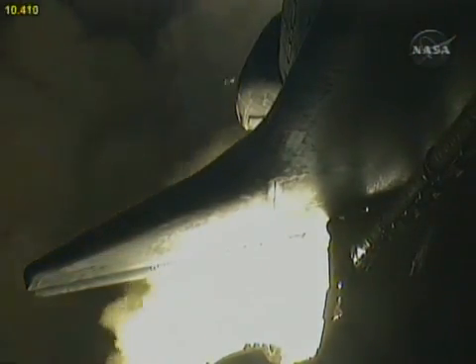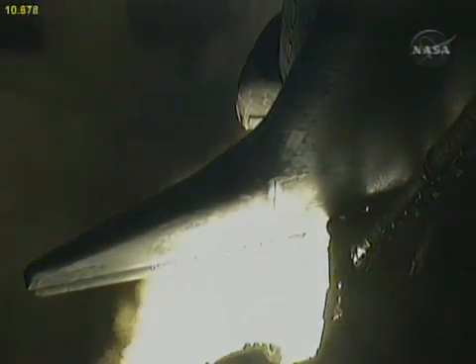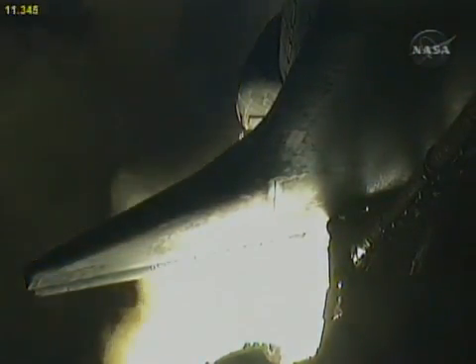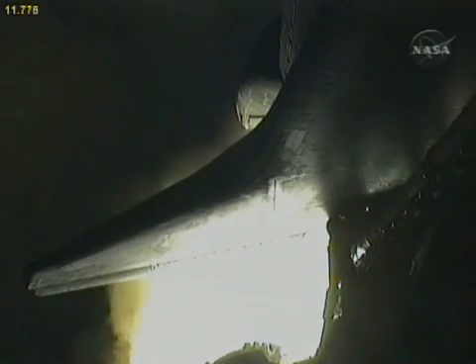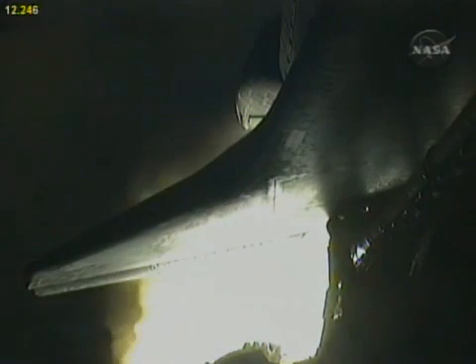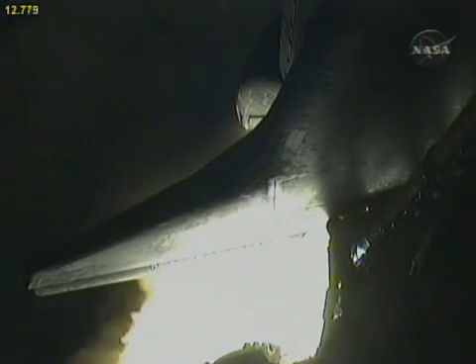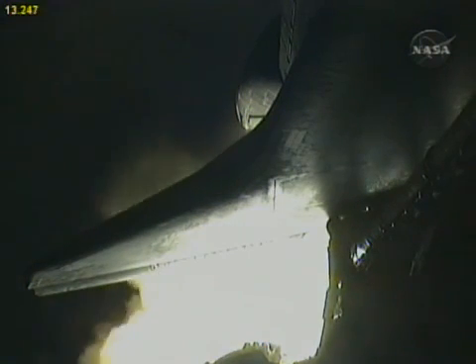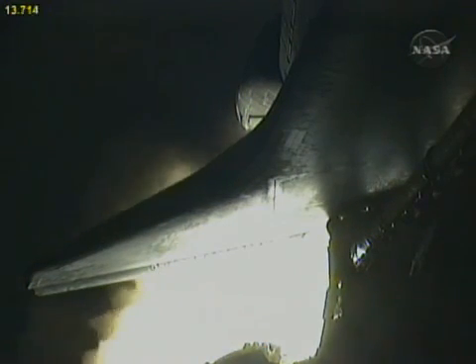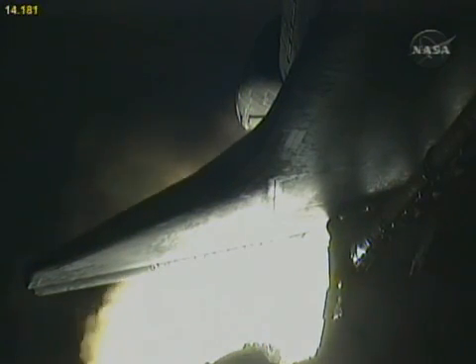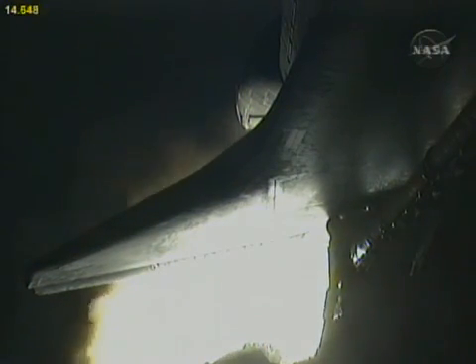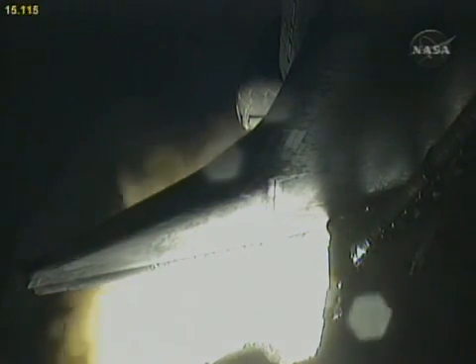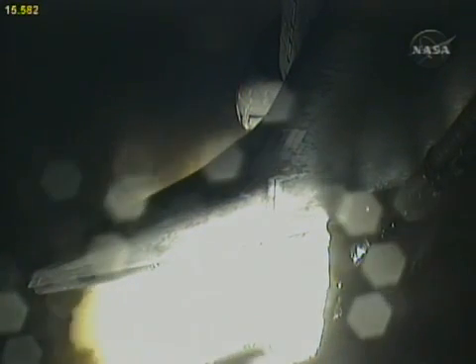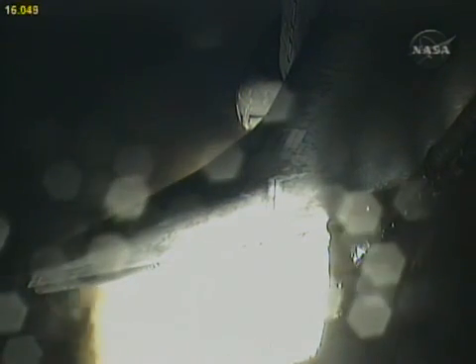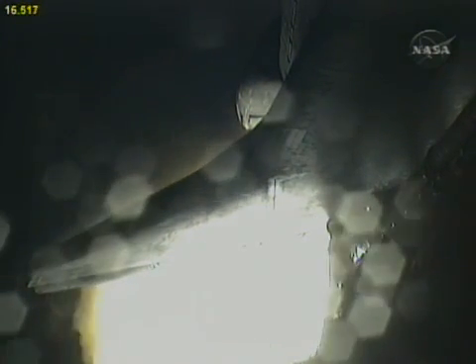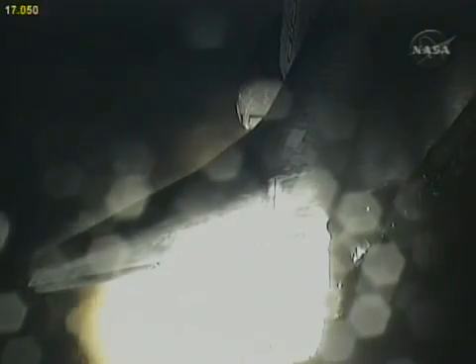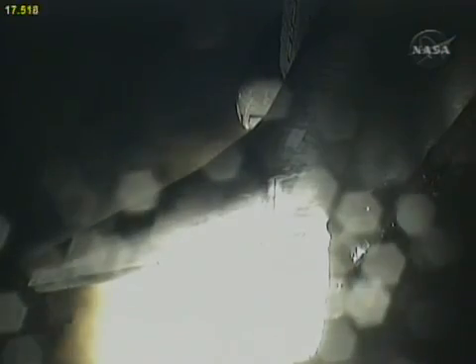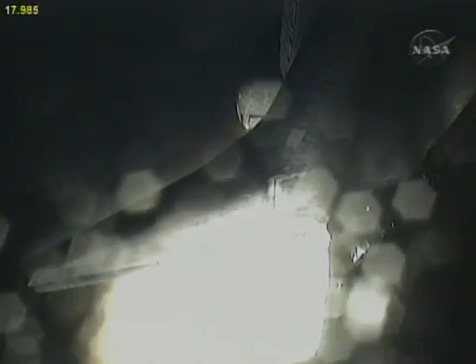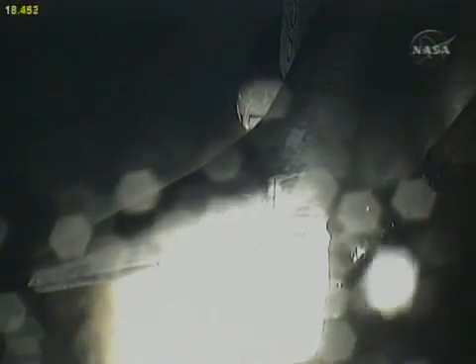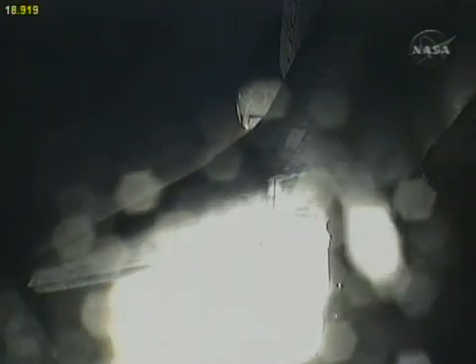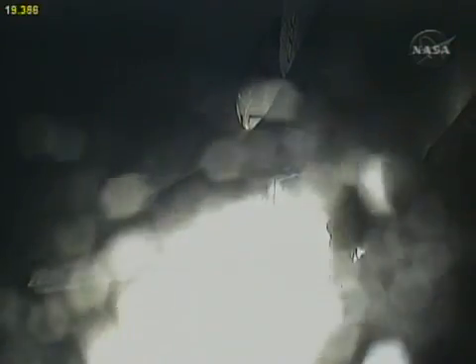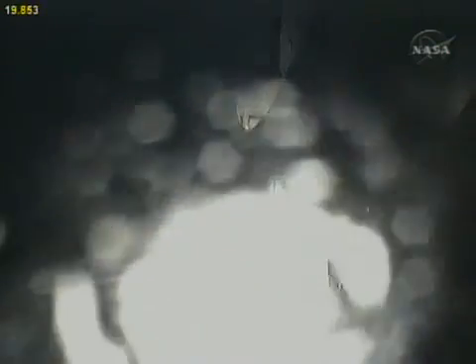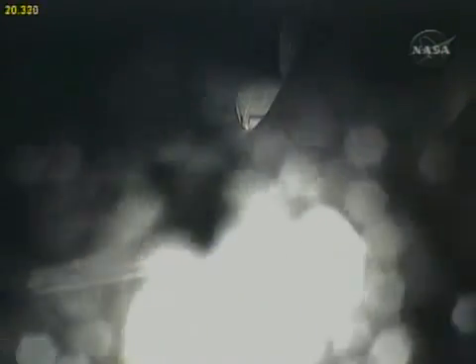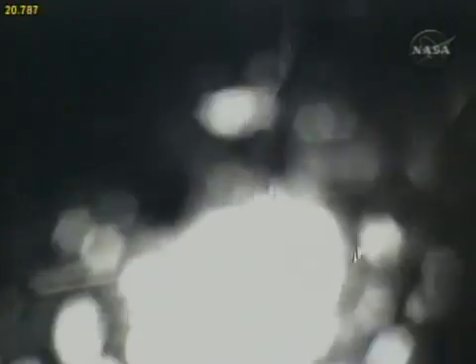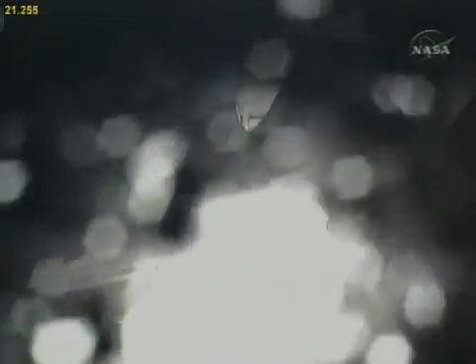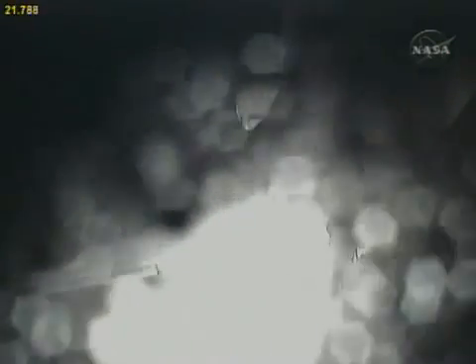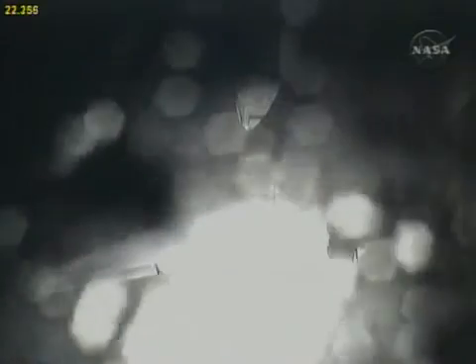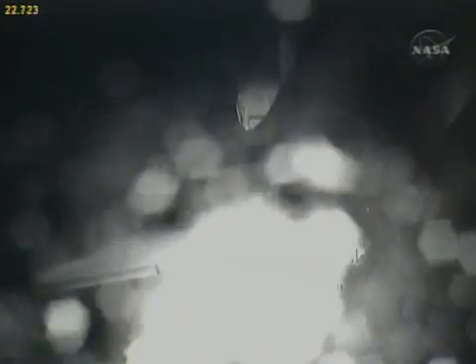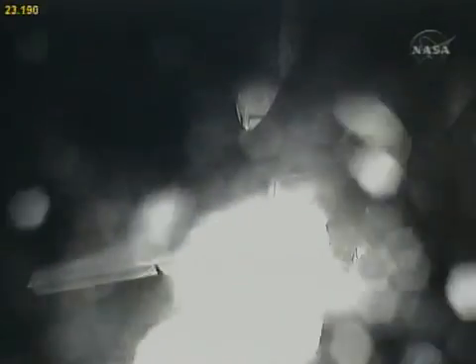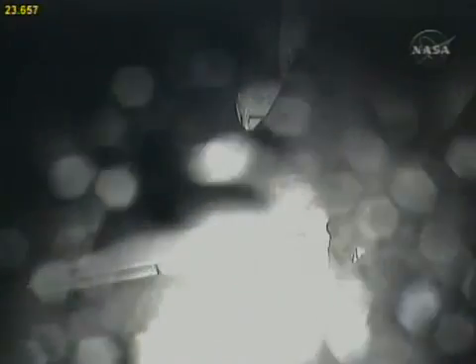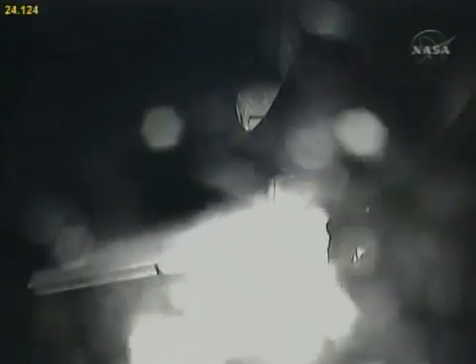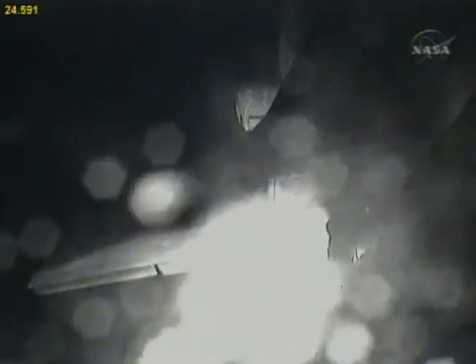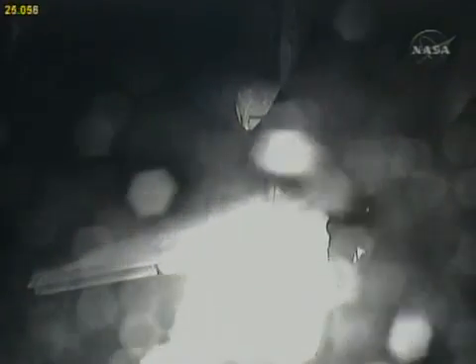Houston now controlling. Houston, Endeavour roll program. Roger roll, Endeavour. Commander Chris Ferguson confirming Endeavour is rolling on course for a rendezvous with the International Space Station.